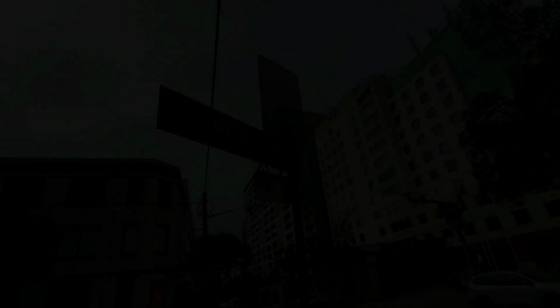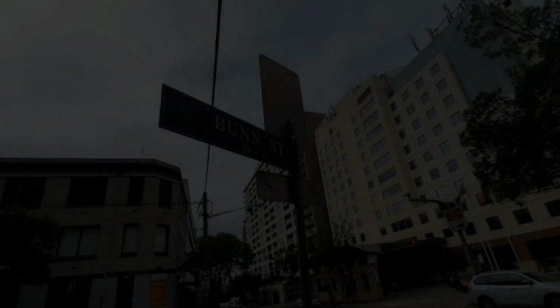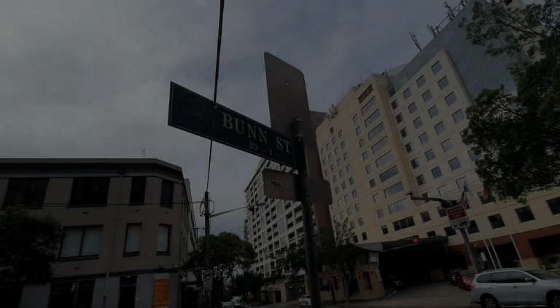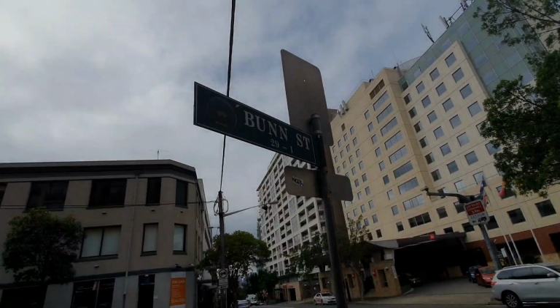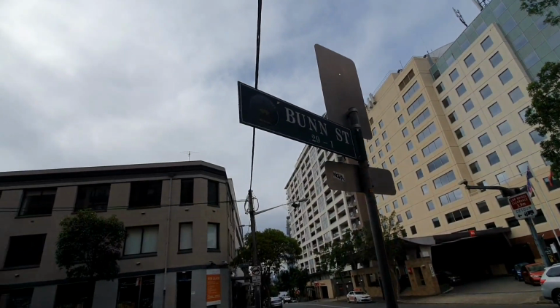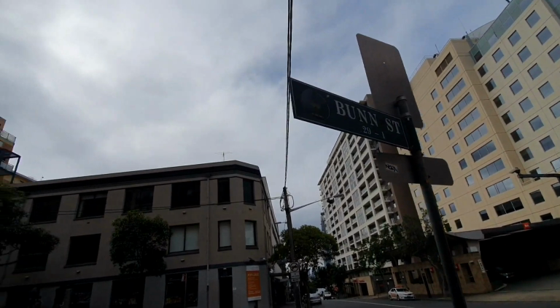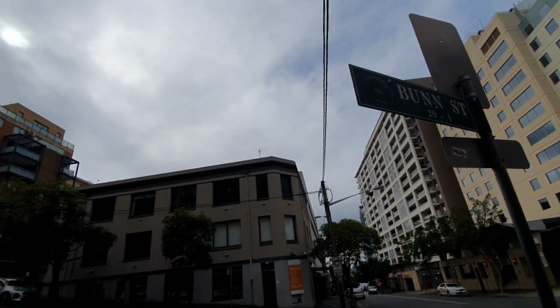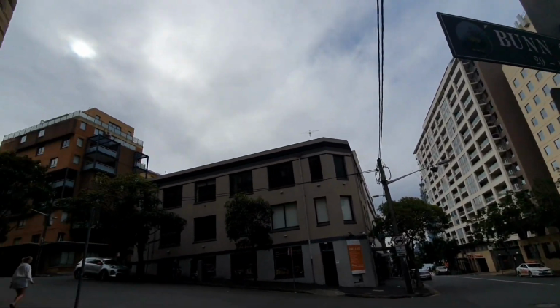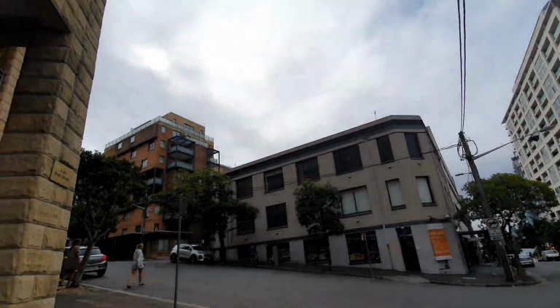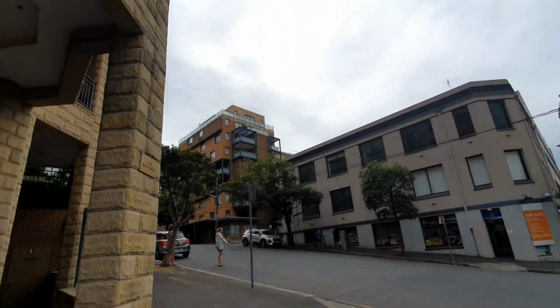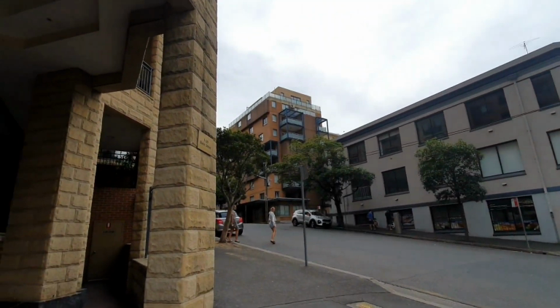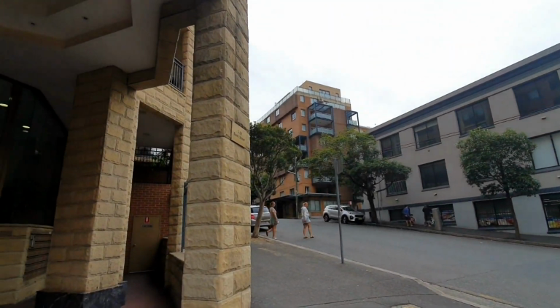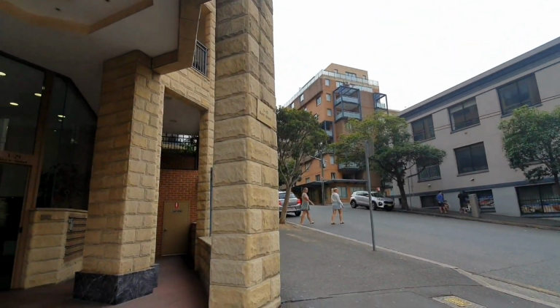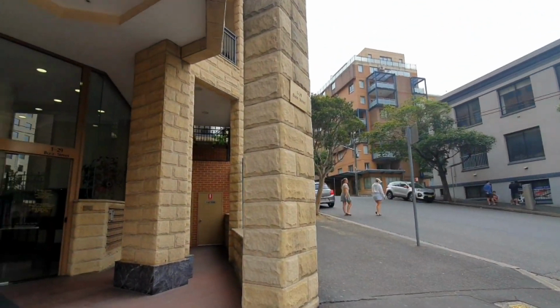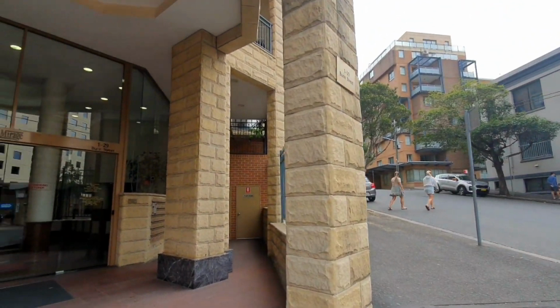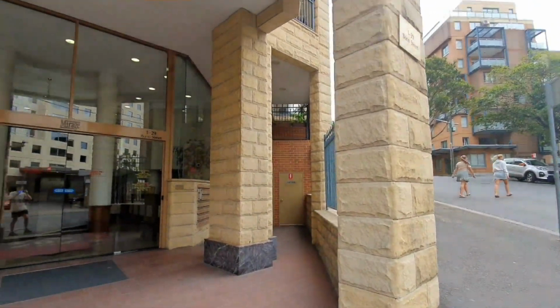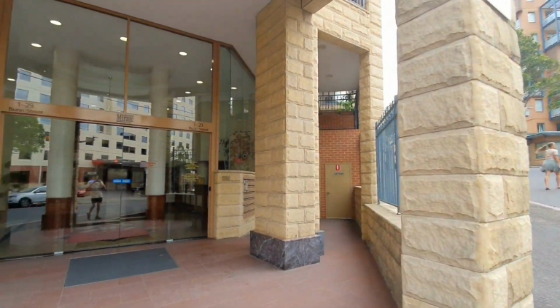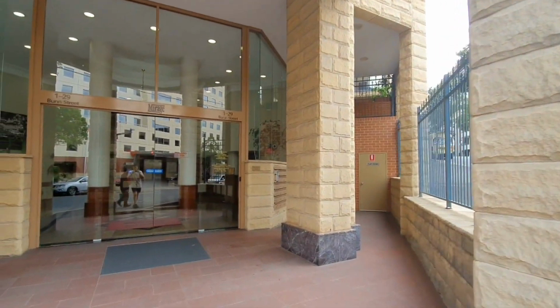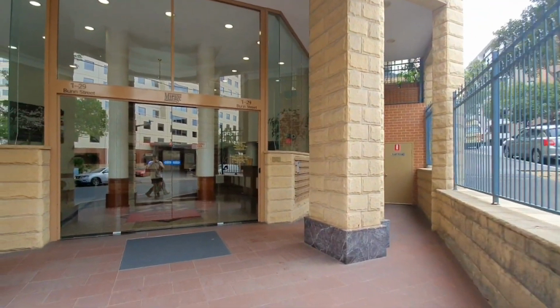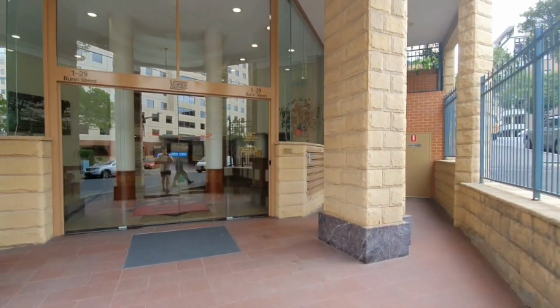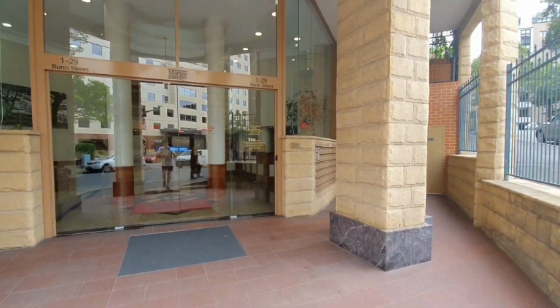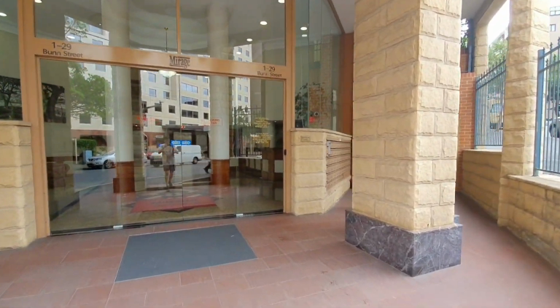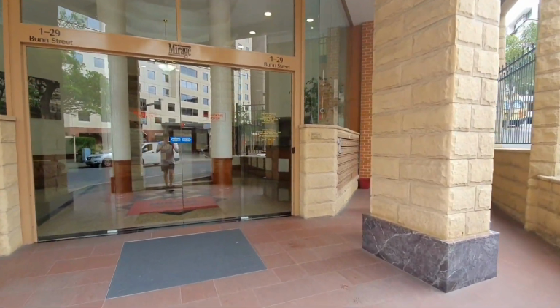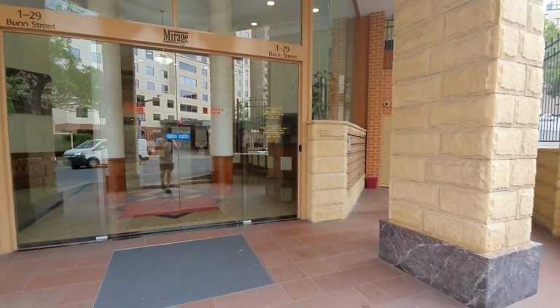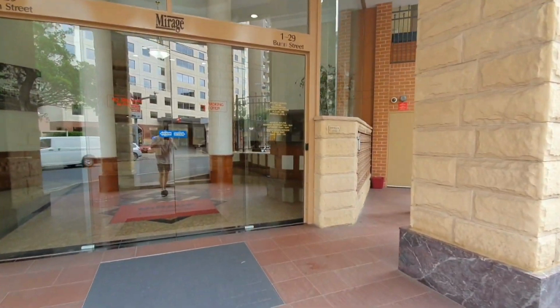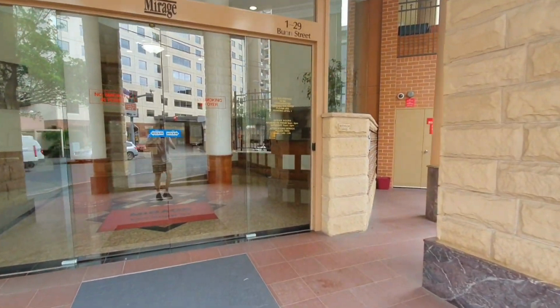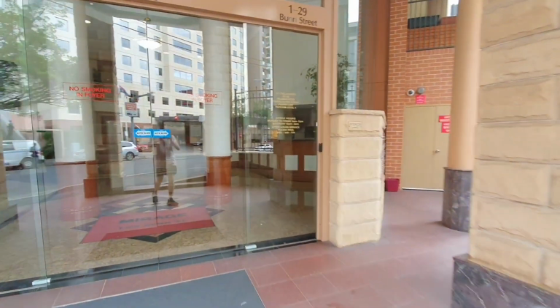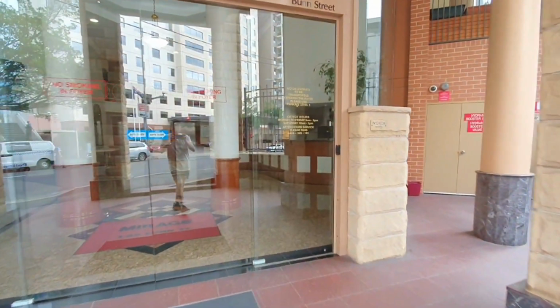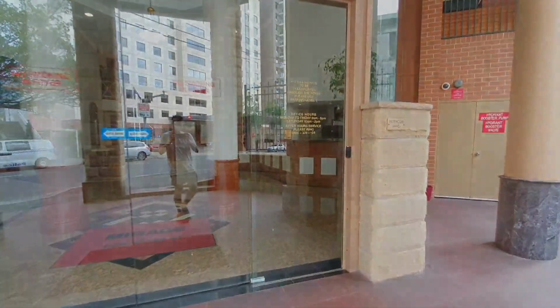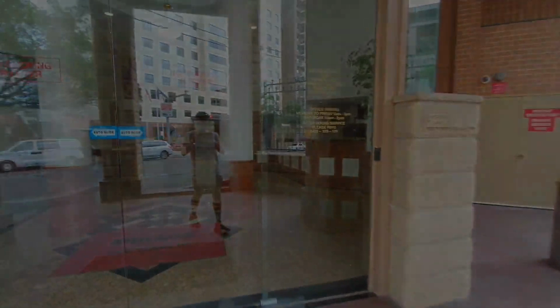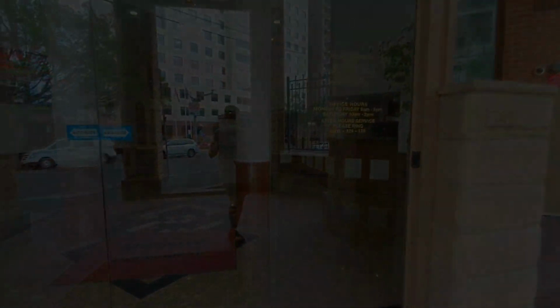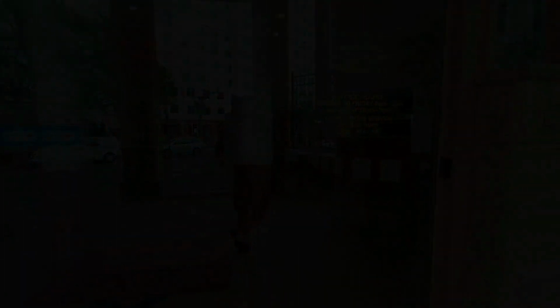Hey guys, this is Ben from Richard's Early Real Estate Agency. Today I'd like to take you through unit number 16 at 1 to 29 Bun Street, Piedmont. Let's head through.